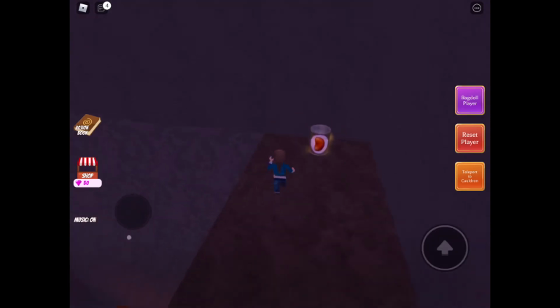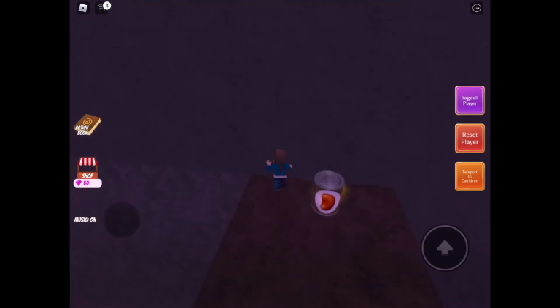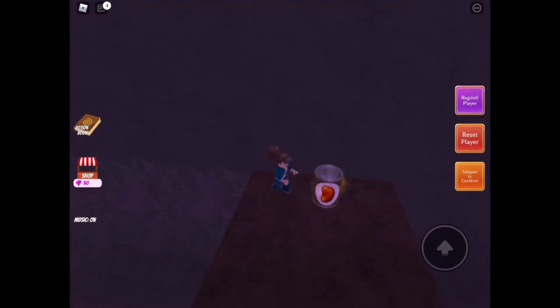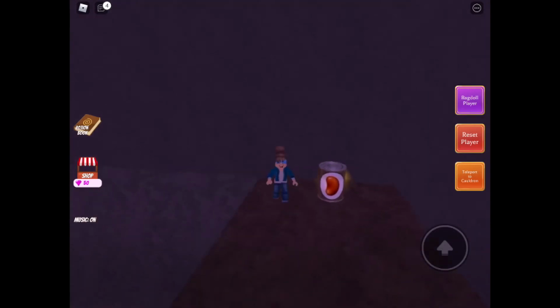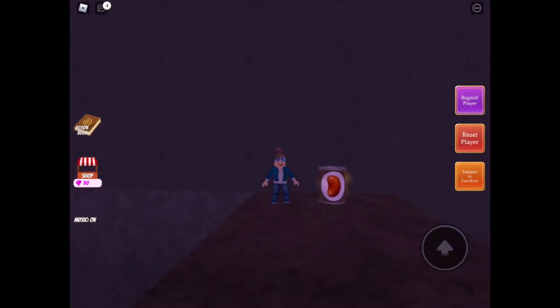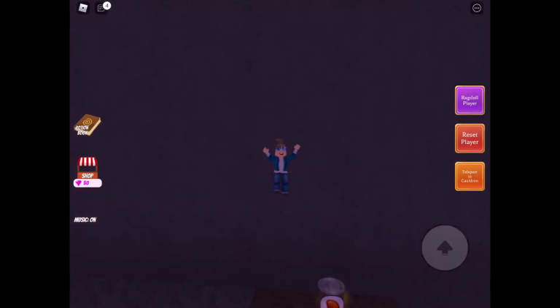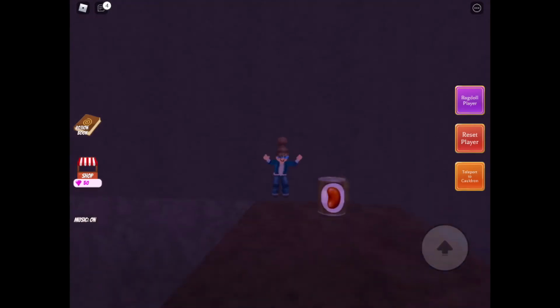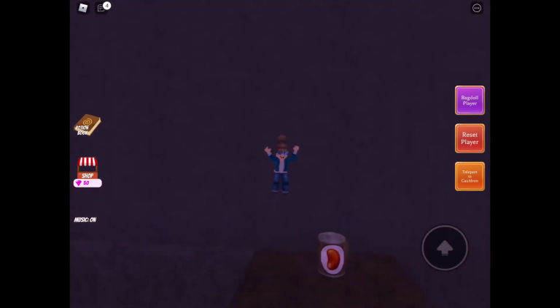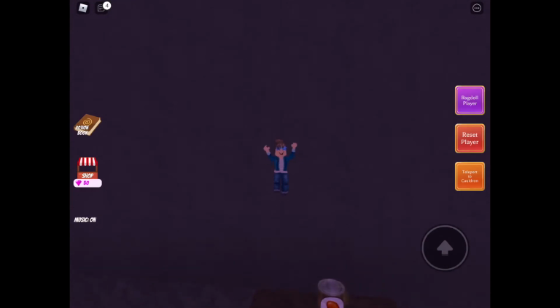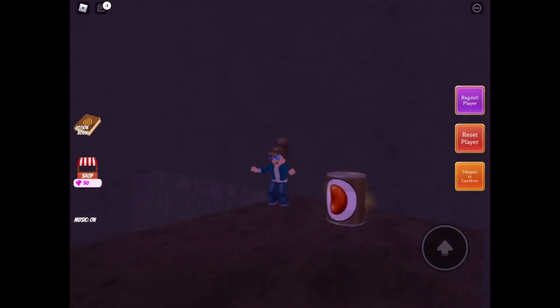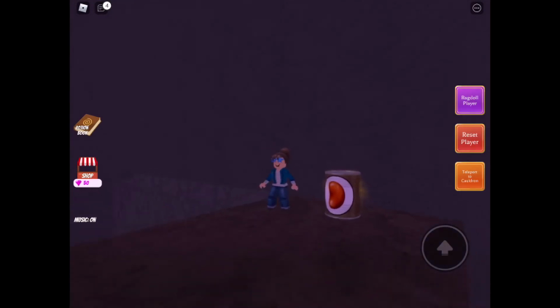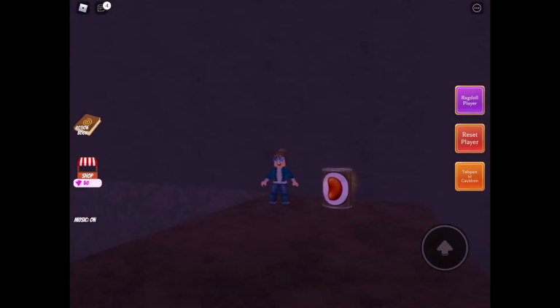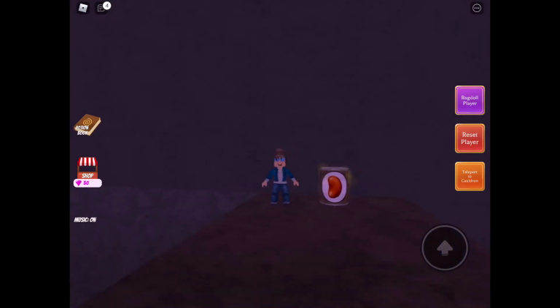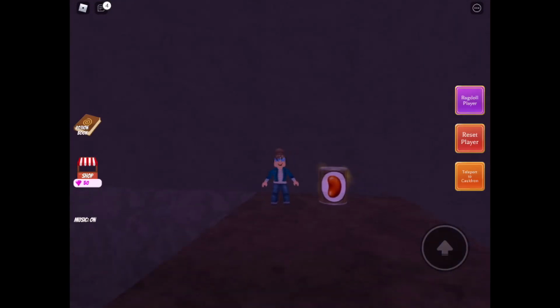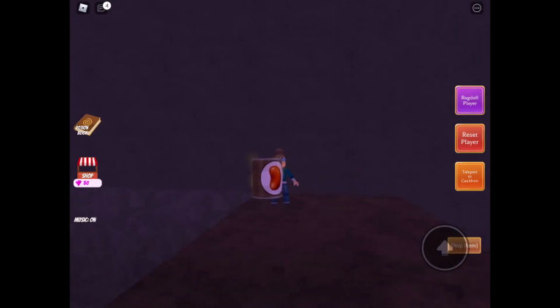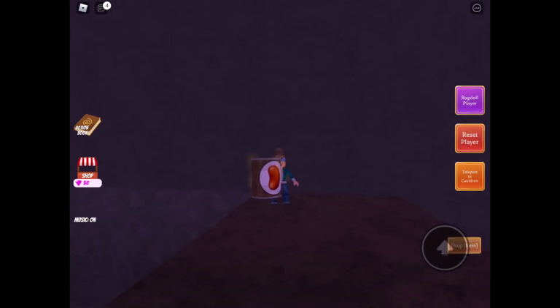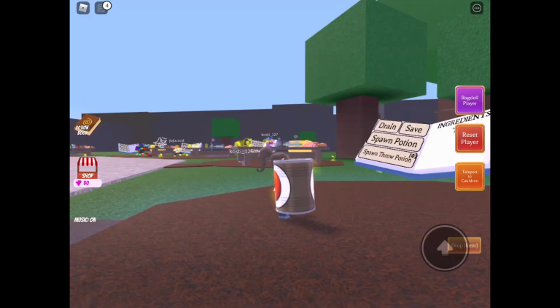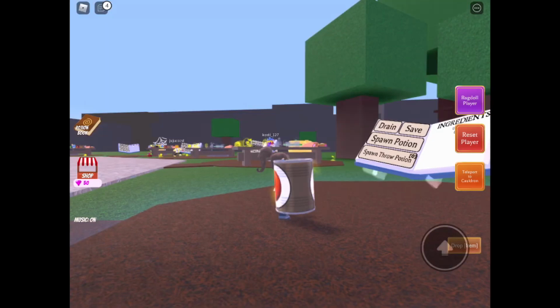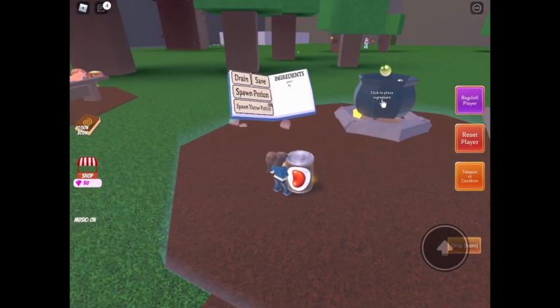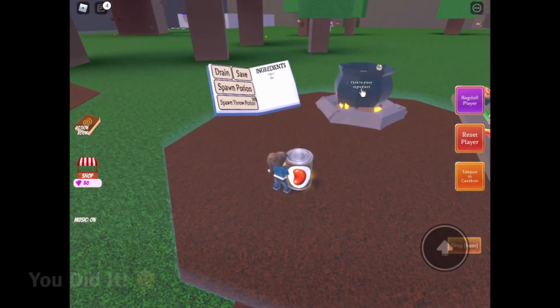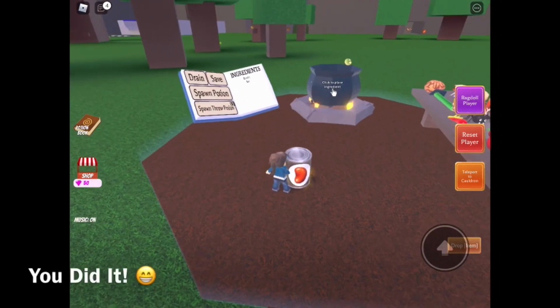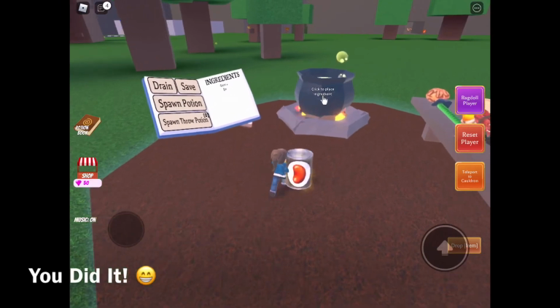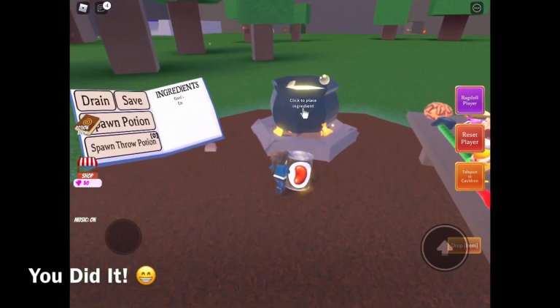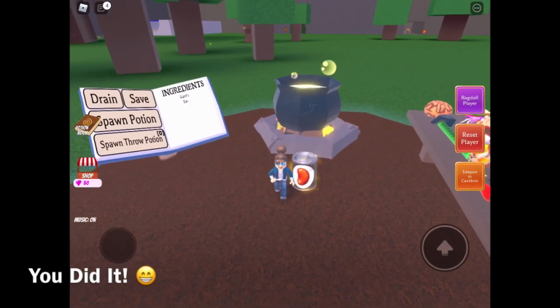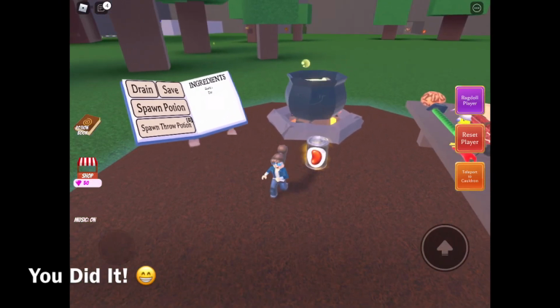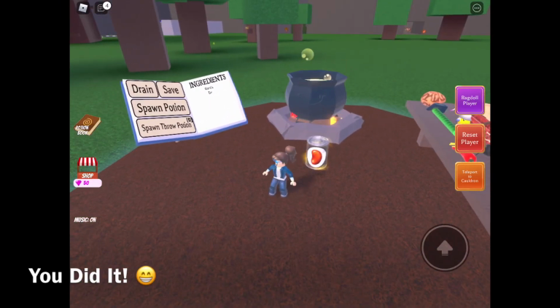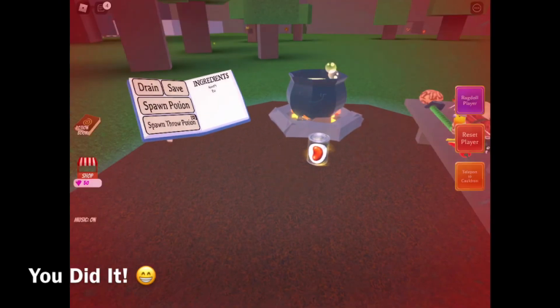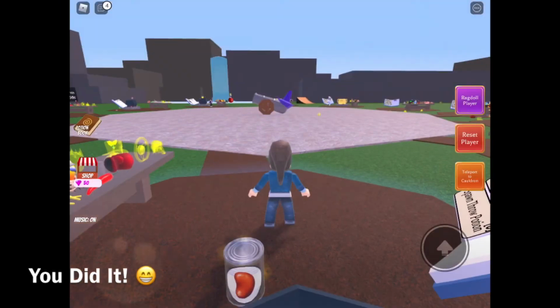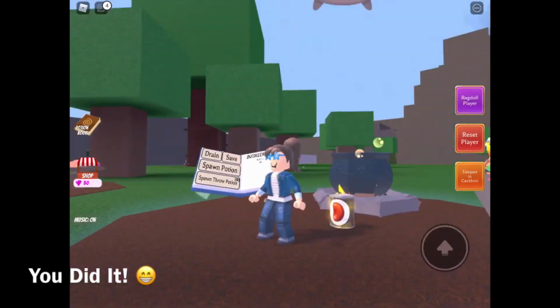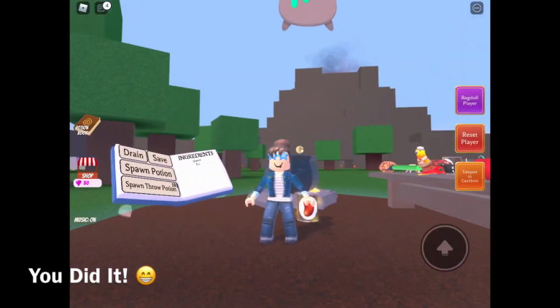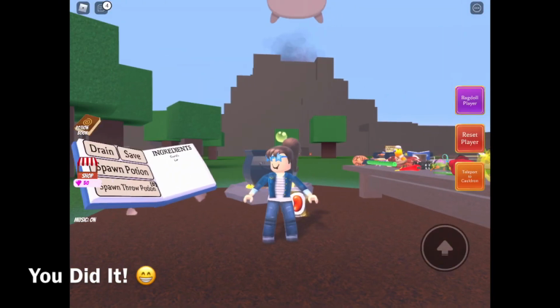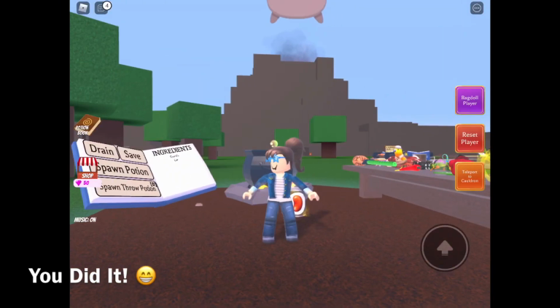Tap it and put it inside the cauldron. That way it could be yours permanently. To get it faster, teleport to the cauldron. And well, that's all to it.